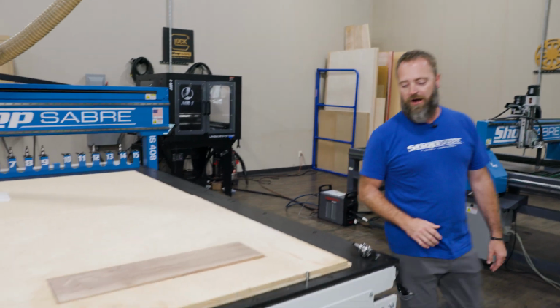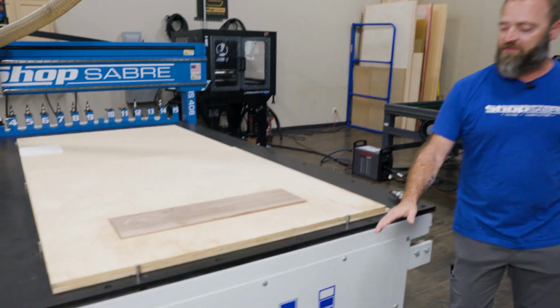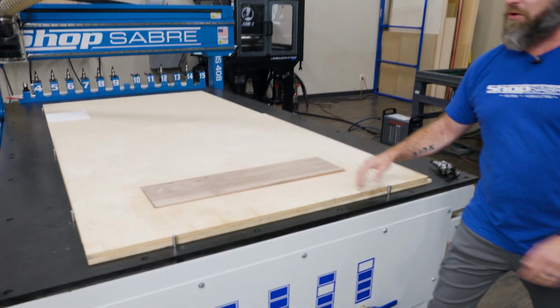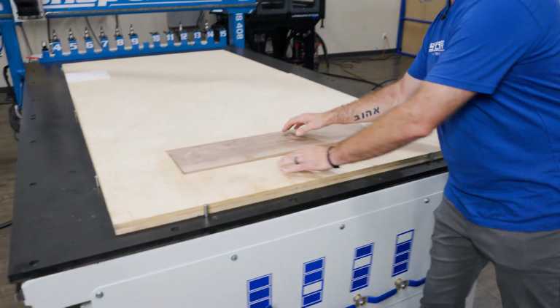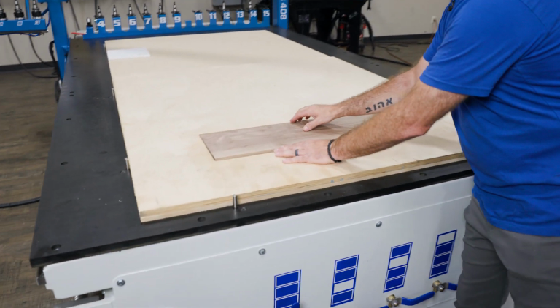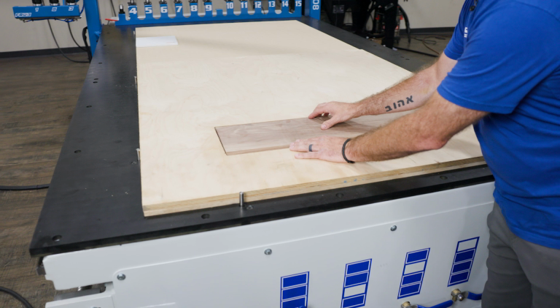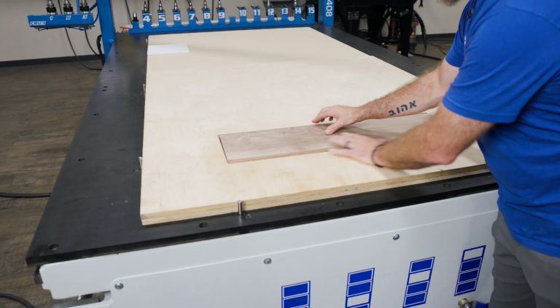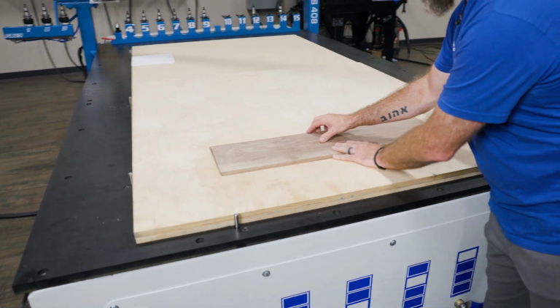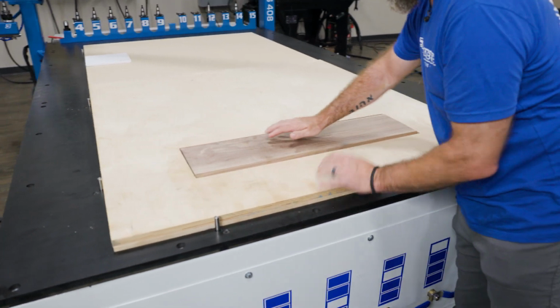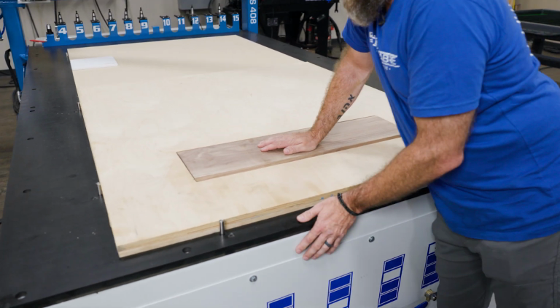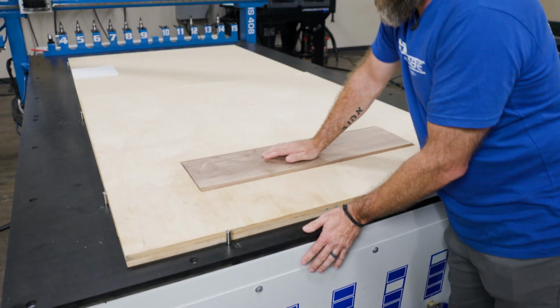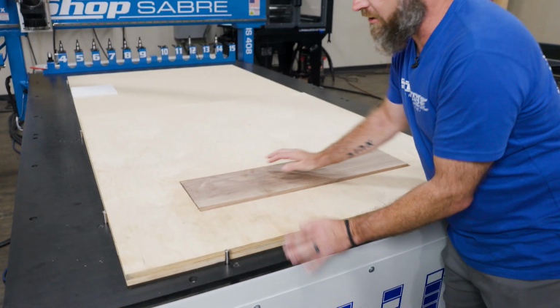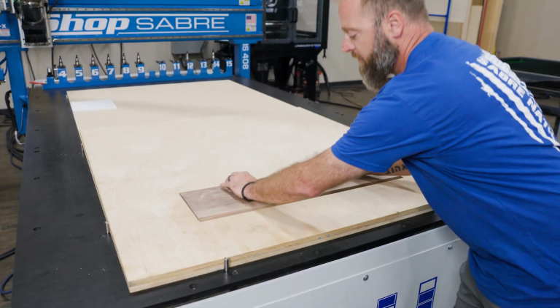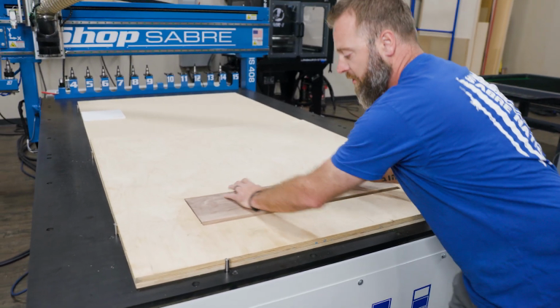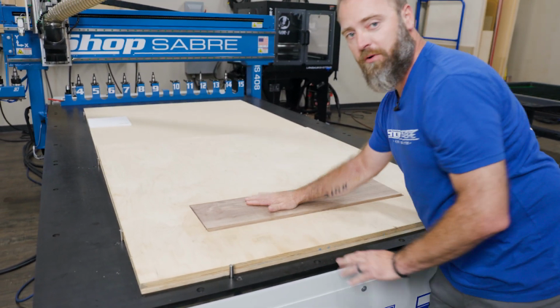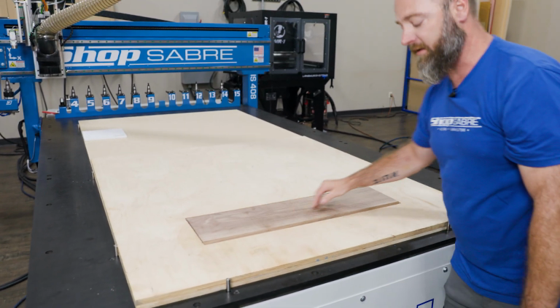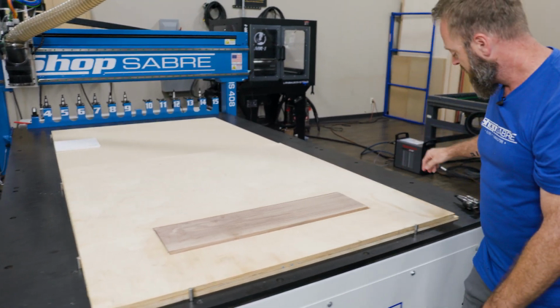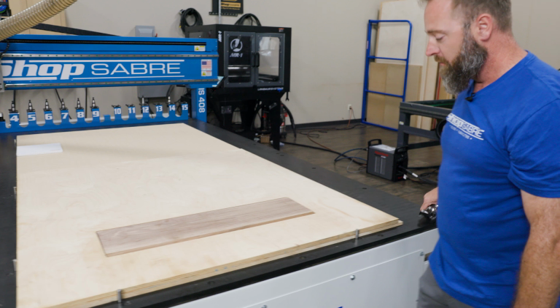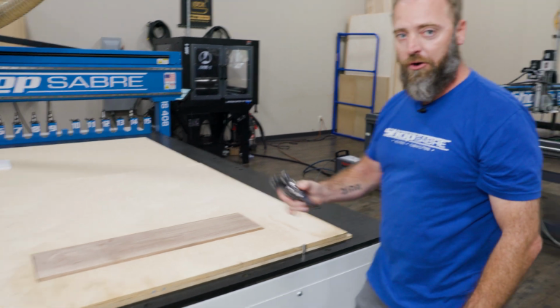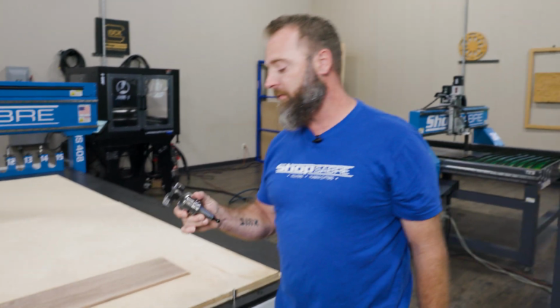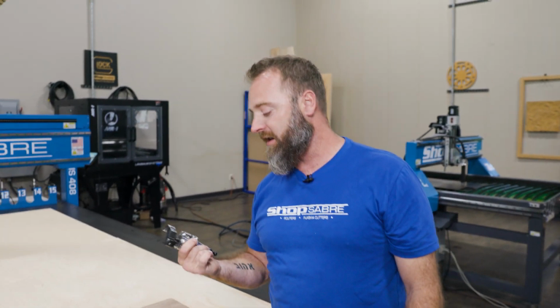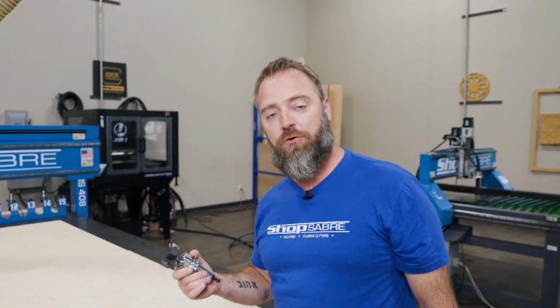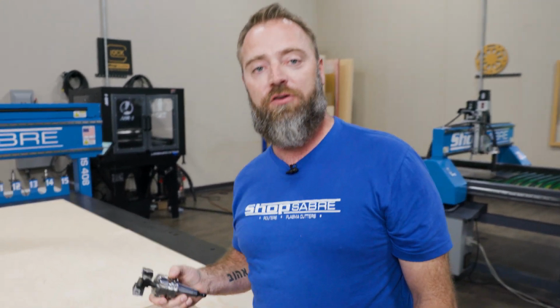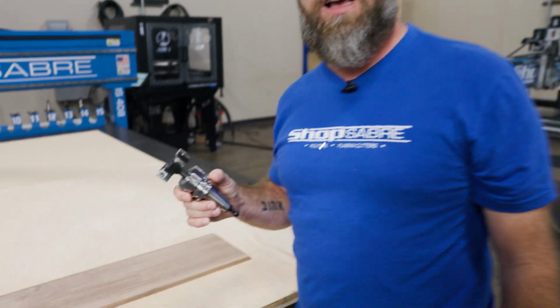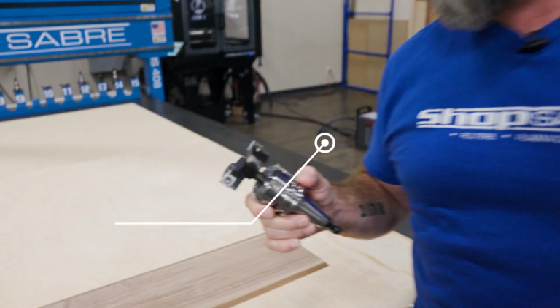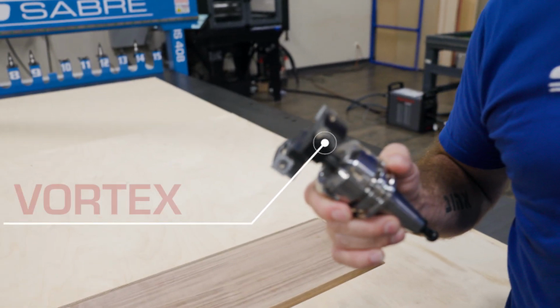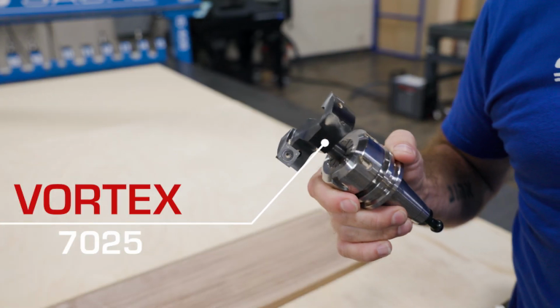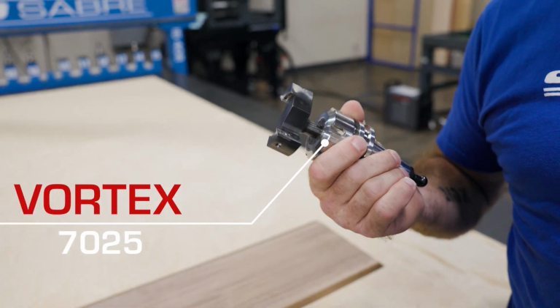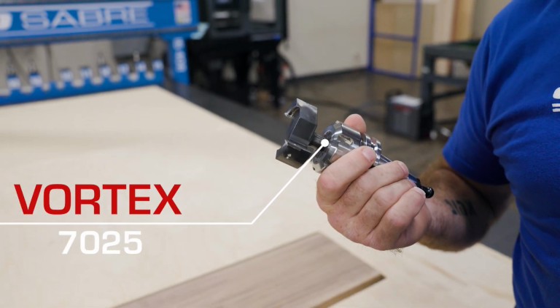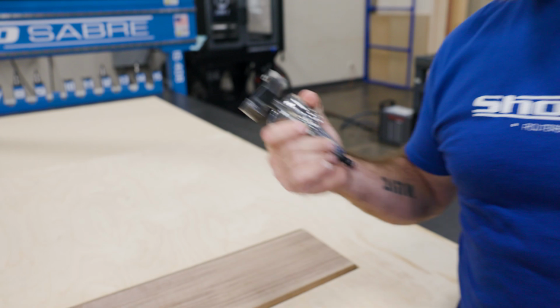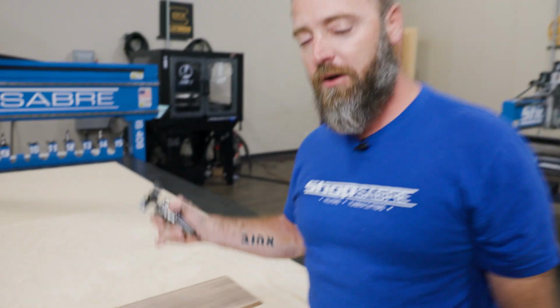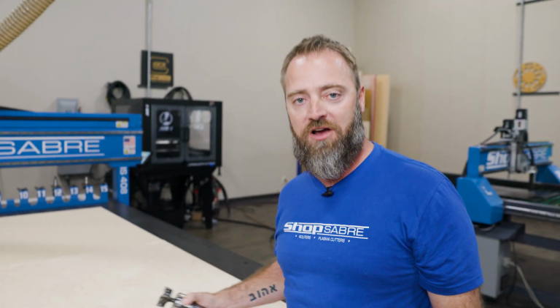Alright, I just have zone one open. You can see right here I can move it around a little bit. If I push that down, we're good, we're set. We'll load up — we've got a two-and-a-half inch vortex fly cutter here. We'll load this thing up and we'll get to cutting.